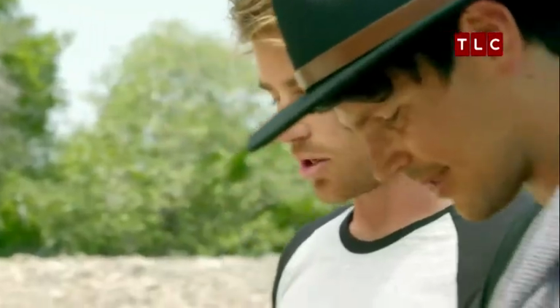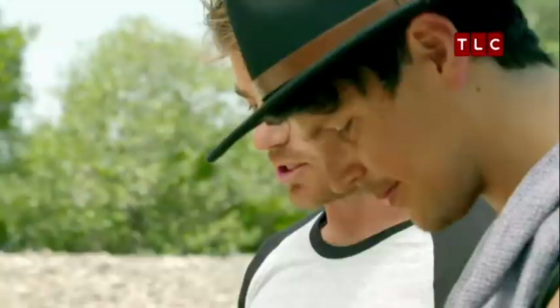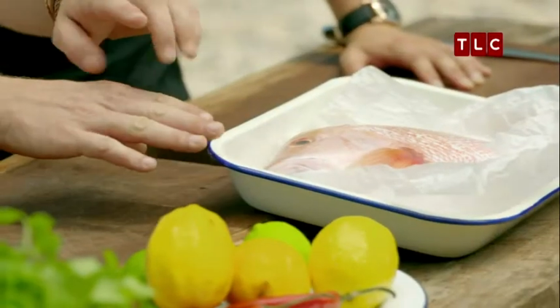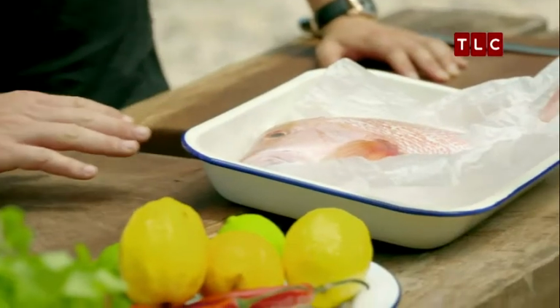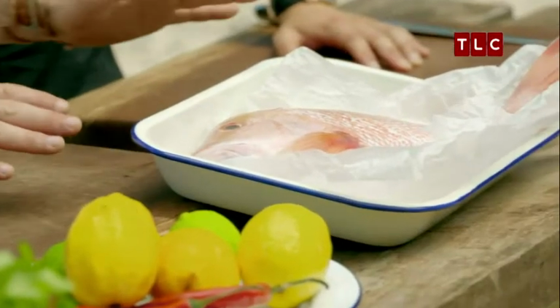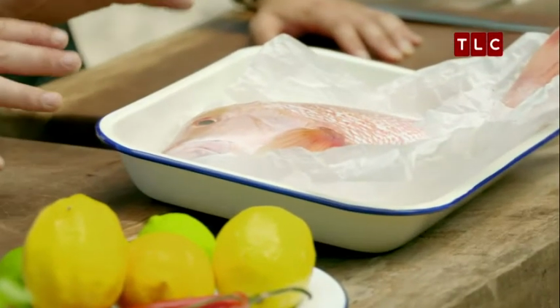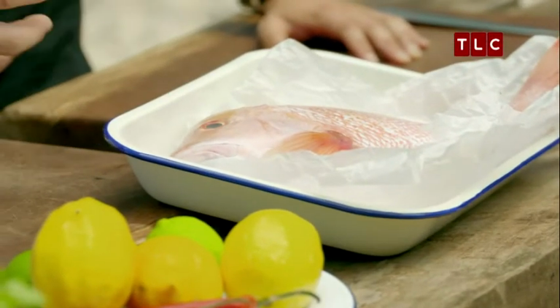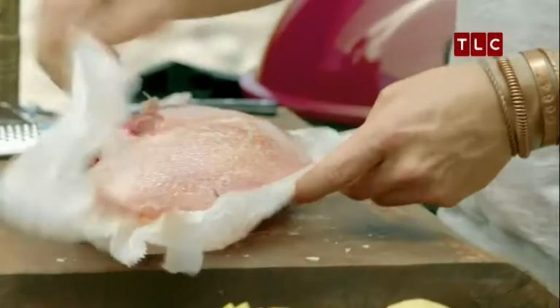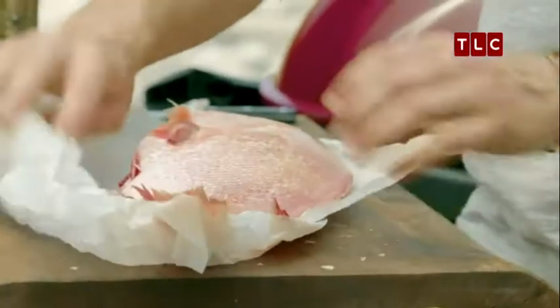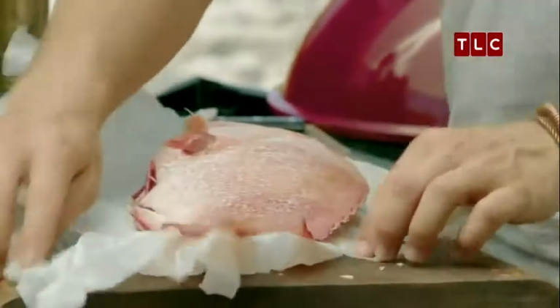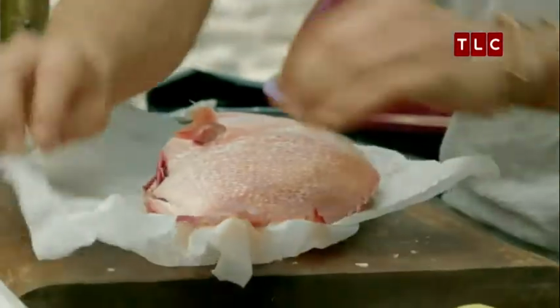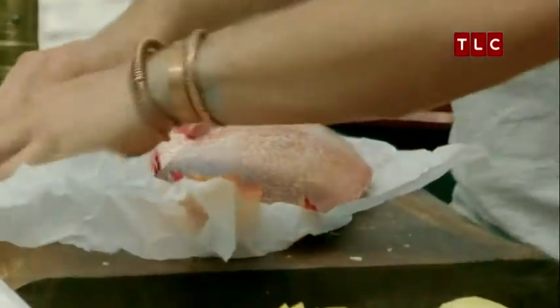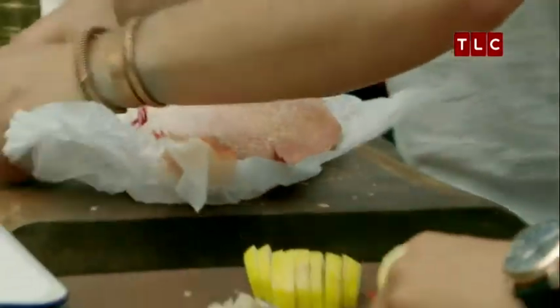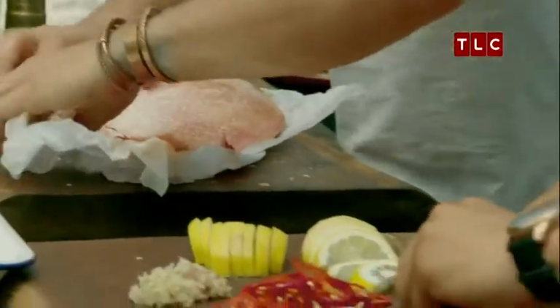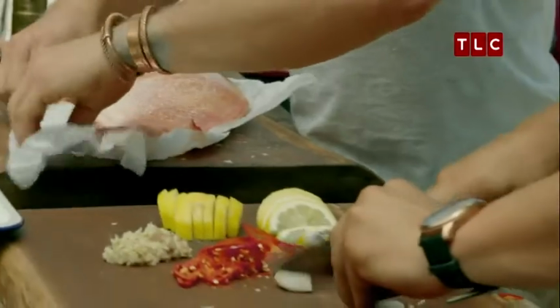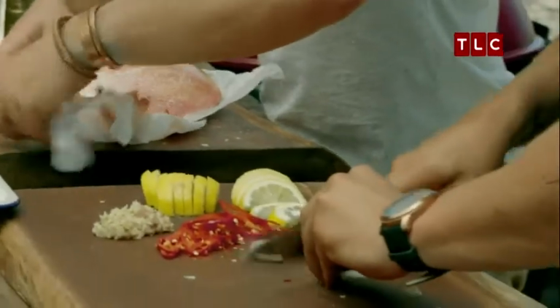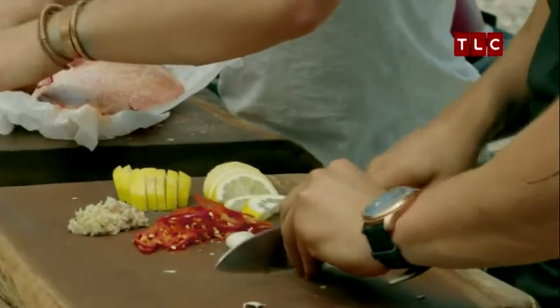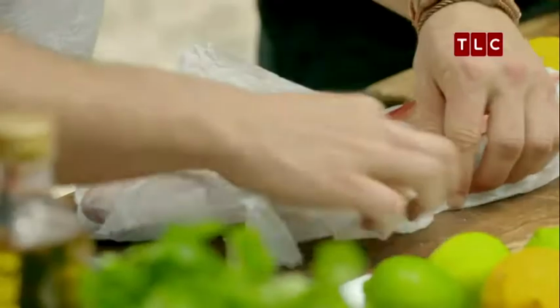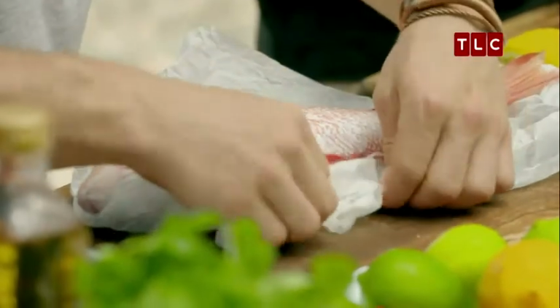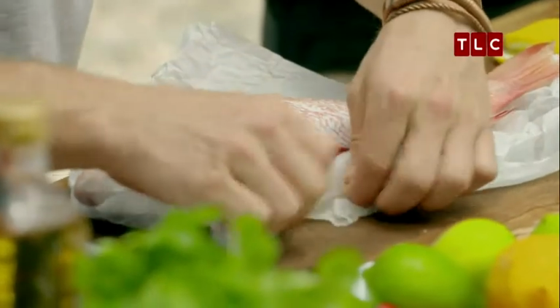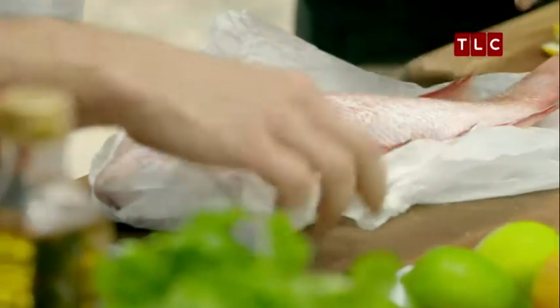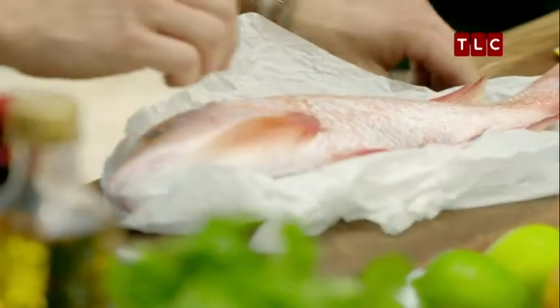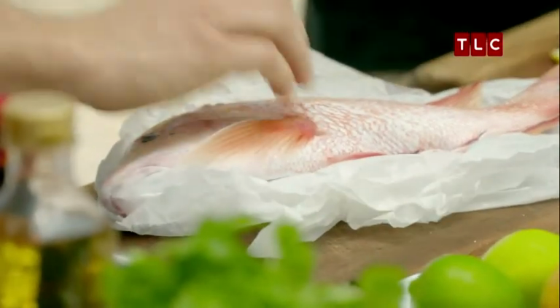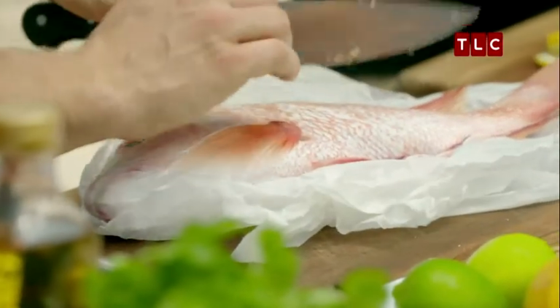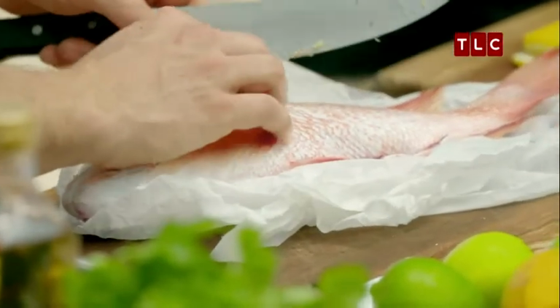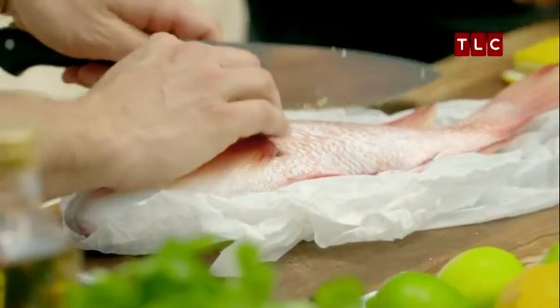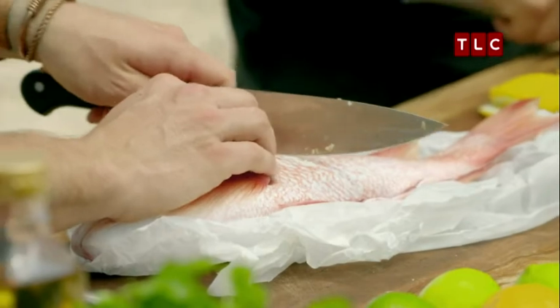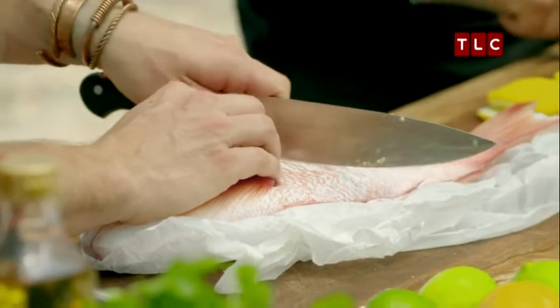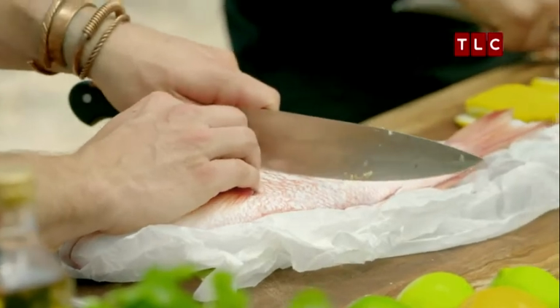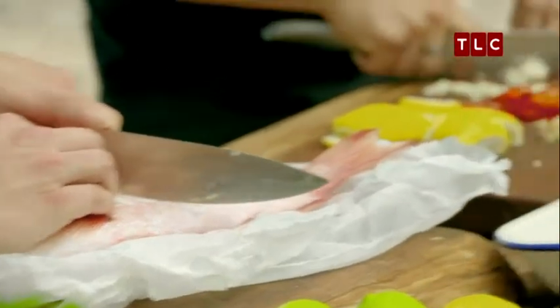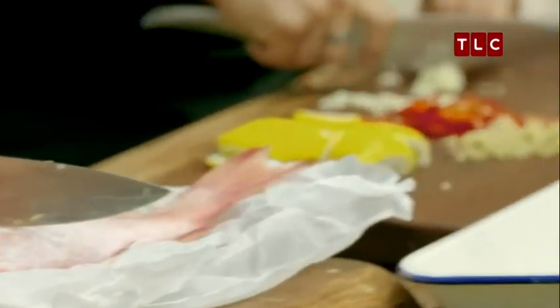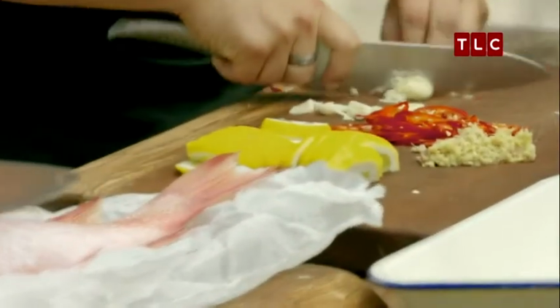So the fish - what I've done is just taken the scales off, cleaned them up, guts out. And what I'm going to do now is just score the flesh on both sides. That opens it up, it's going to allow a lot of that flavour to get in there. Also going to help with the cooking time as well. Fantastic.